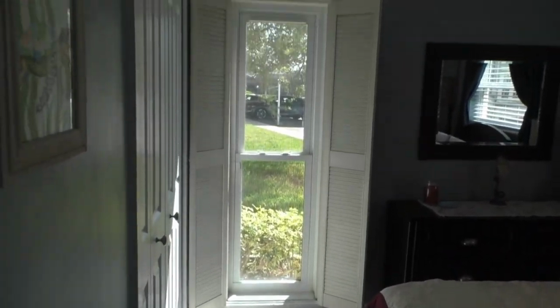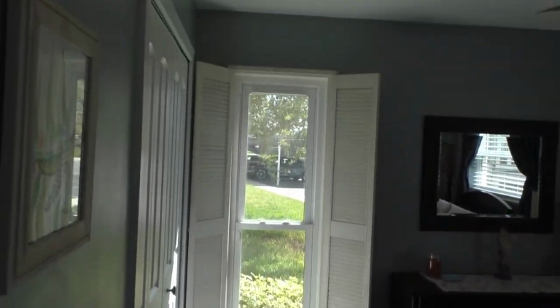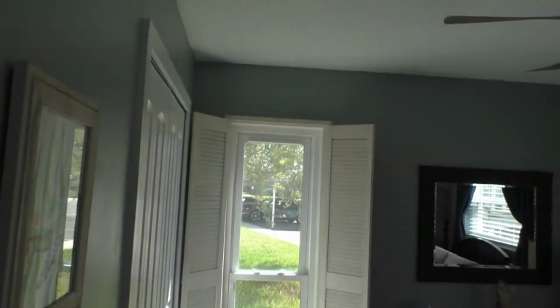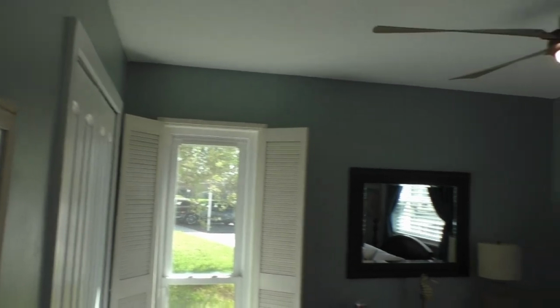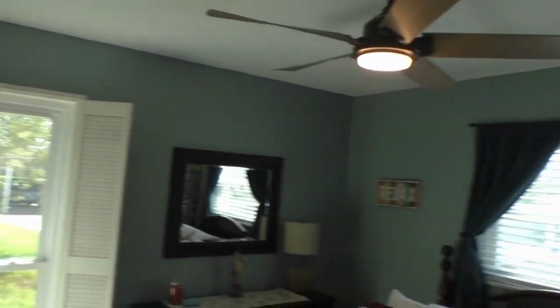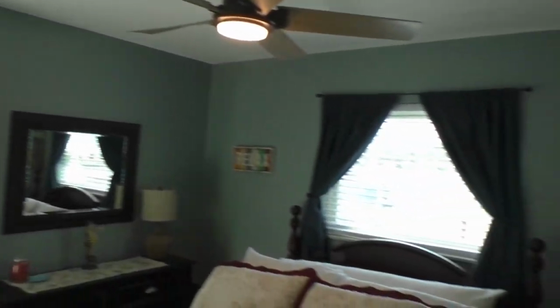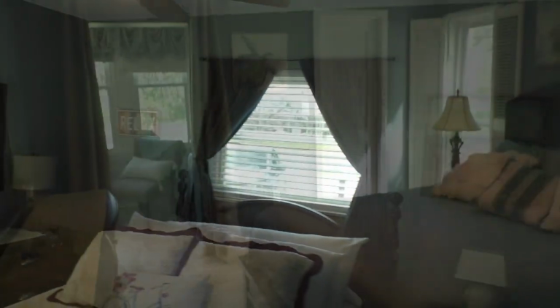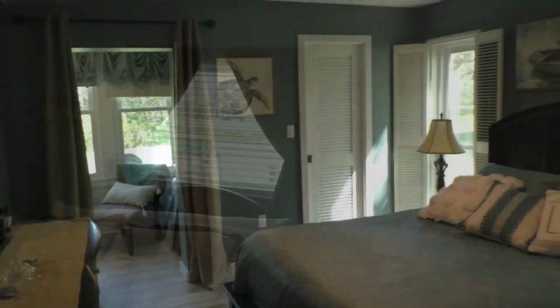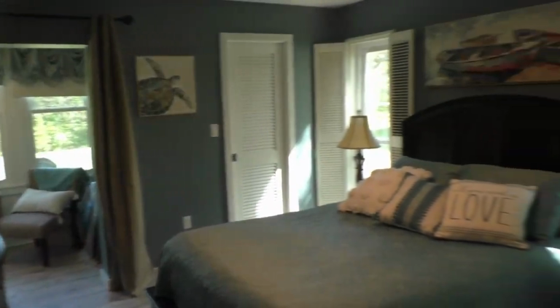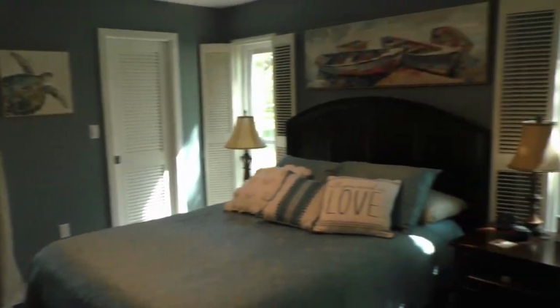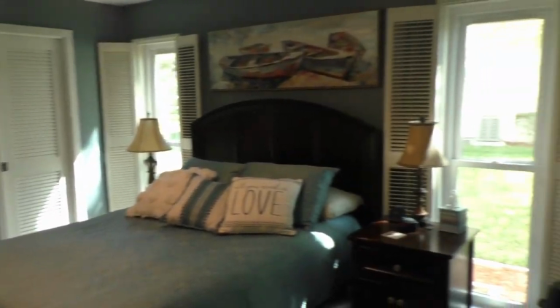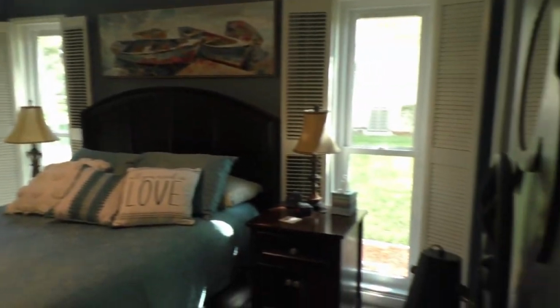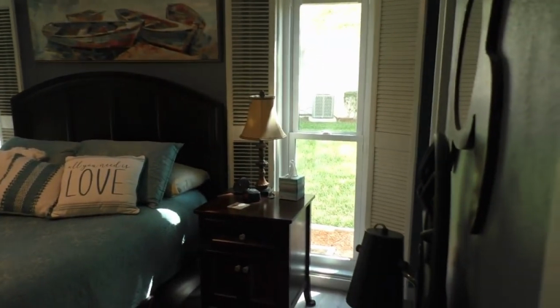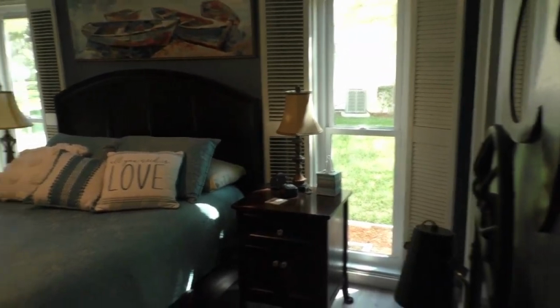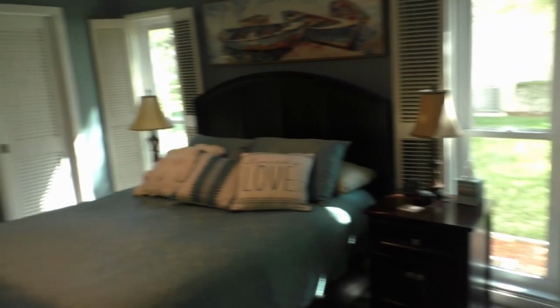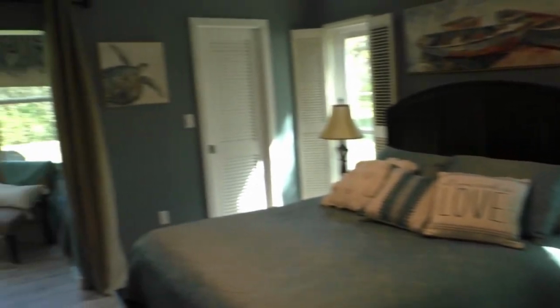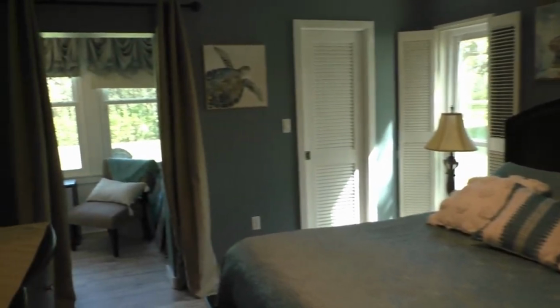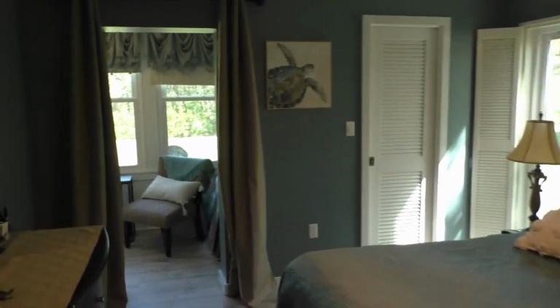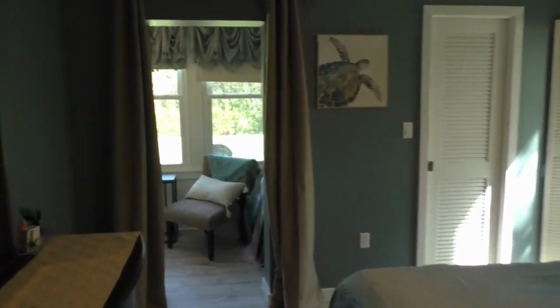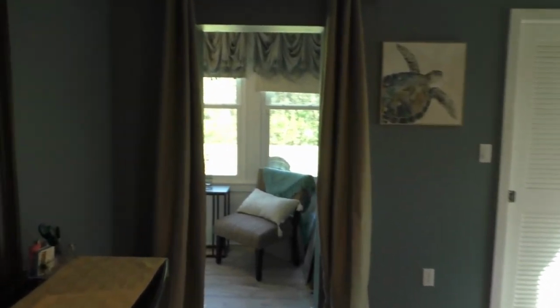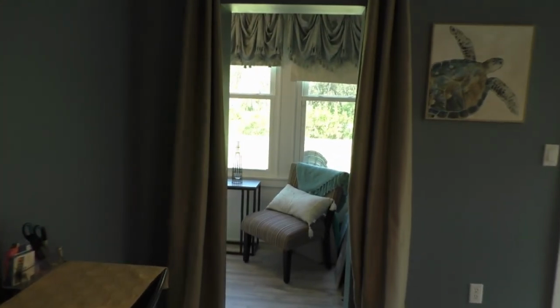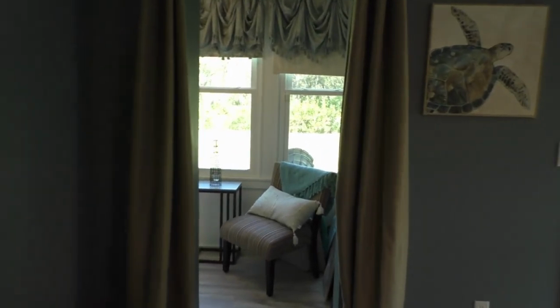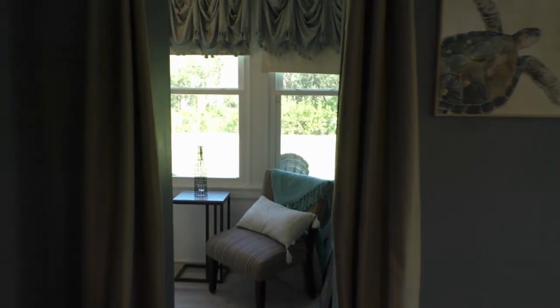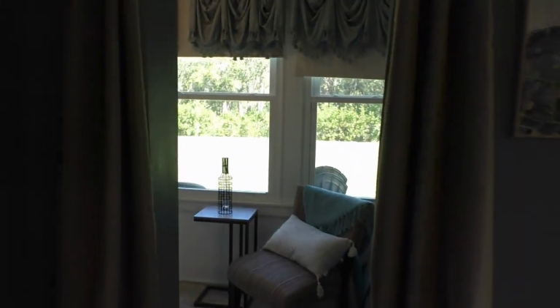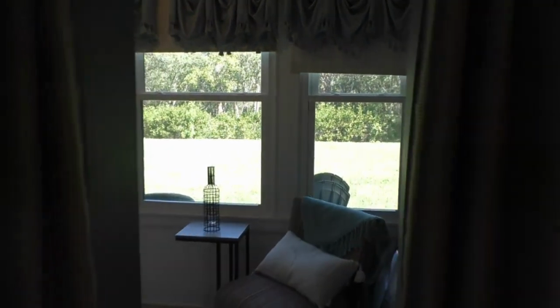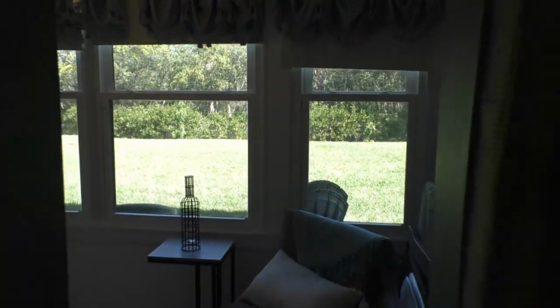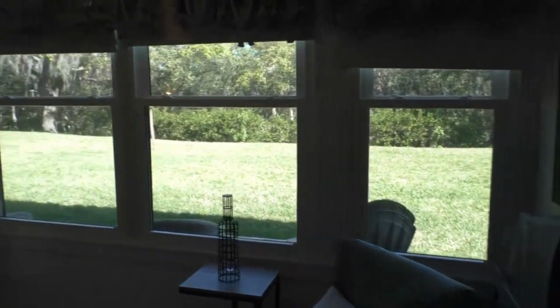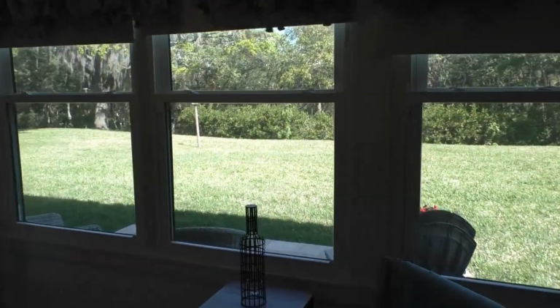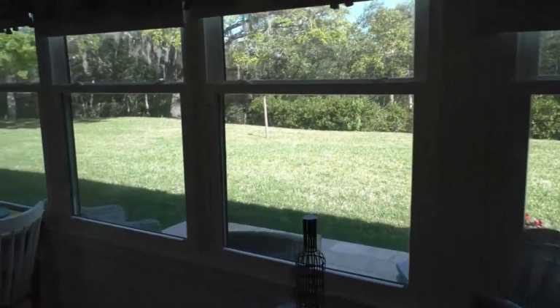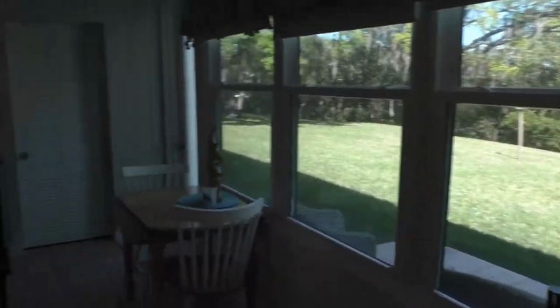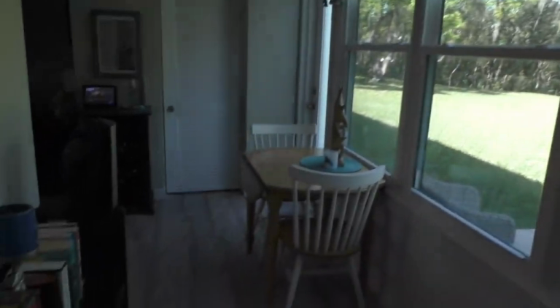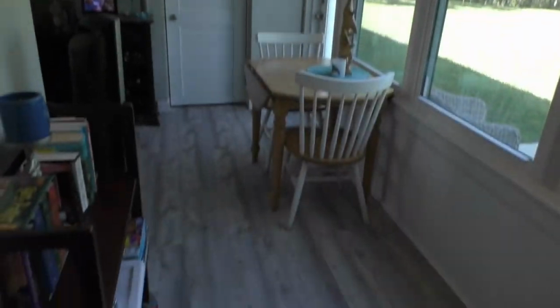The guest bedroom has lovely faux shutters on the corner to provide some natural daylight, as well as a ceiling fan. The master bedroom is connected by a hallway all the way to the back of the condo, which opens up to a beautiful view outside.